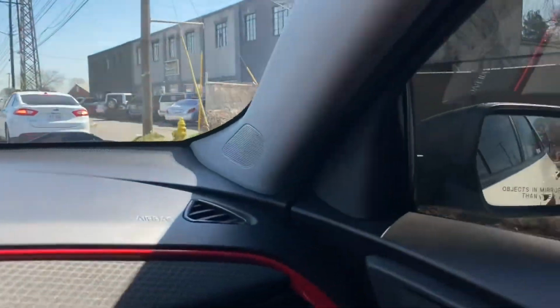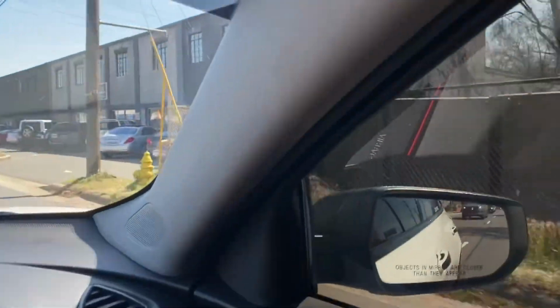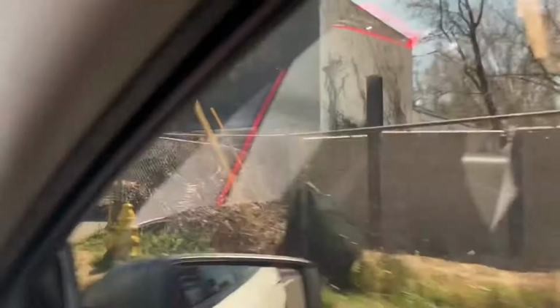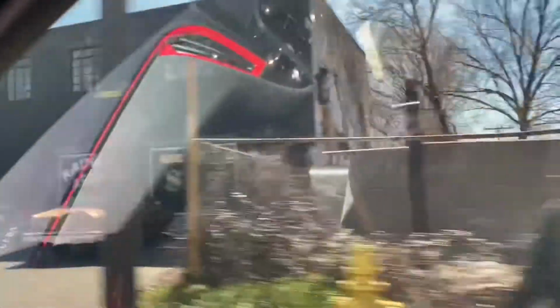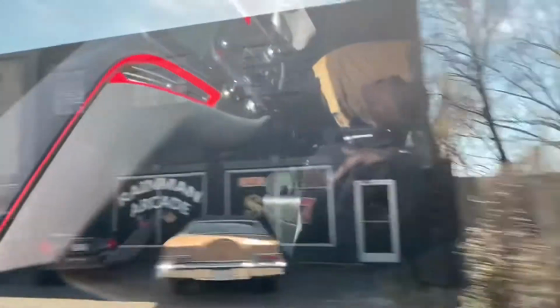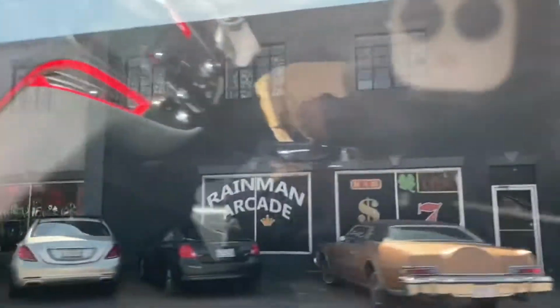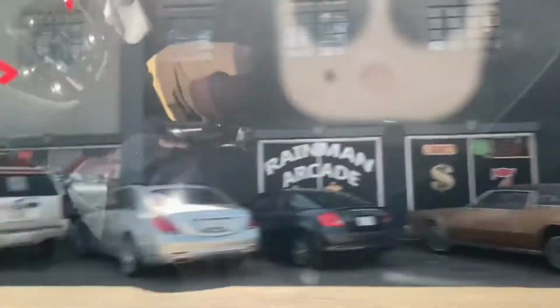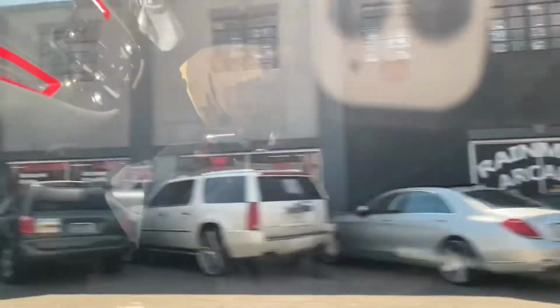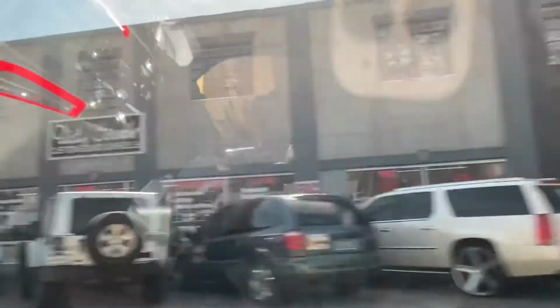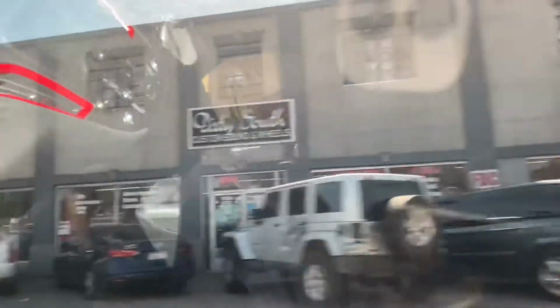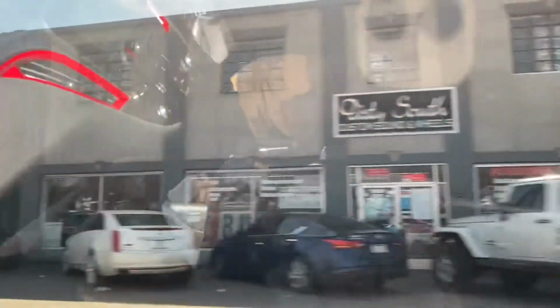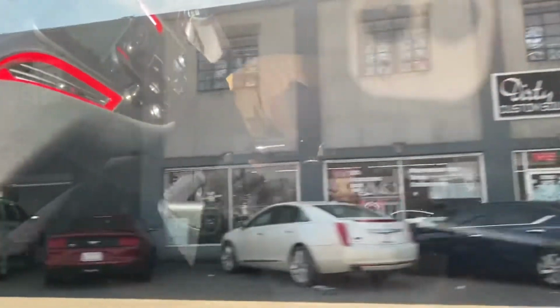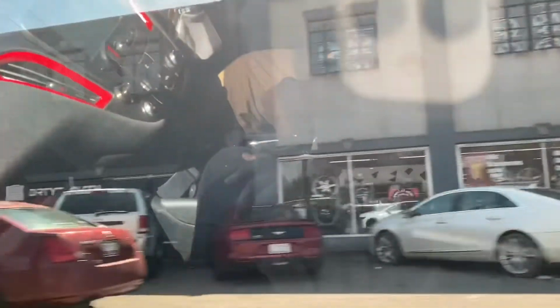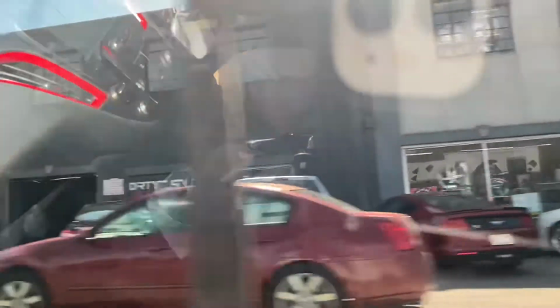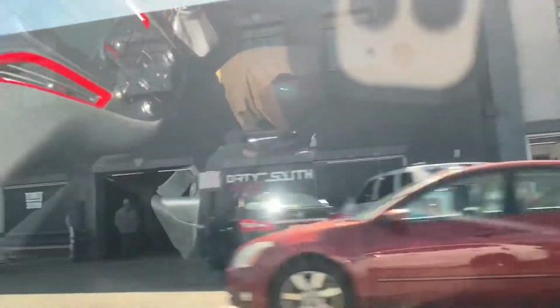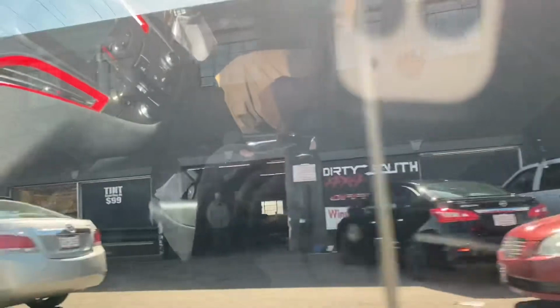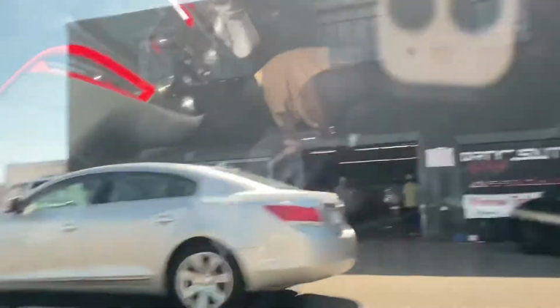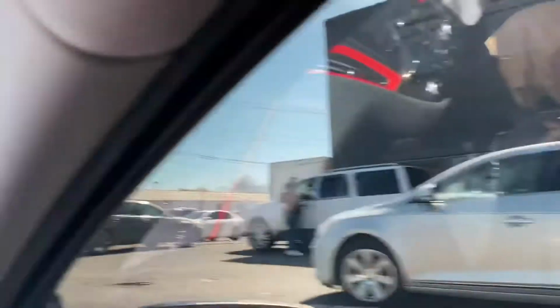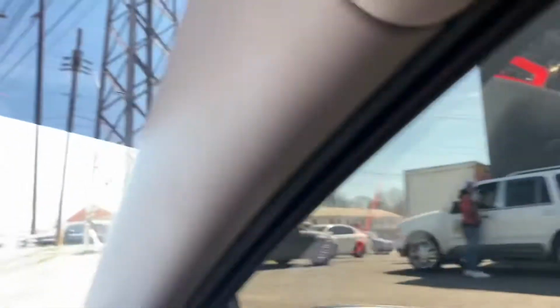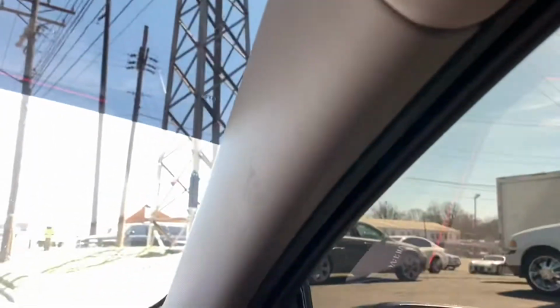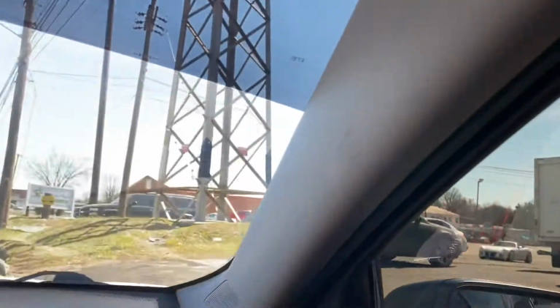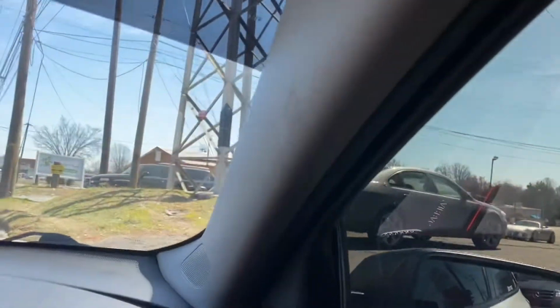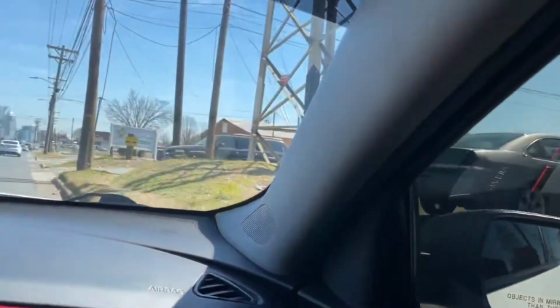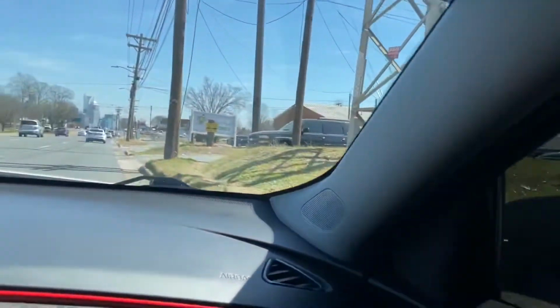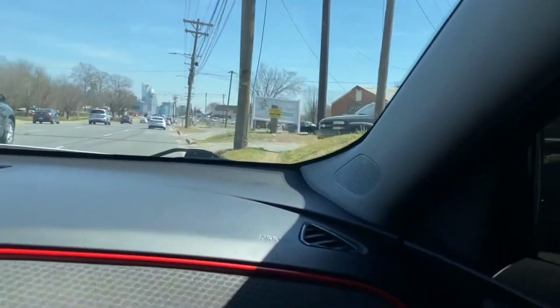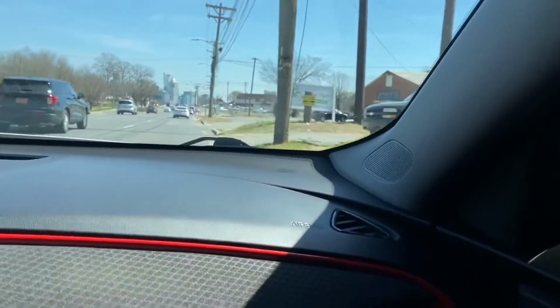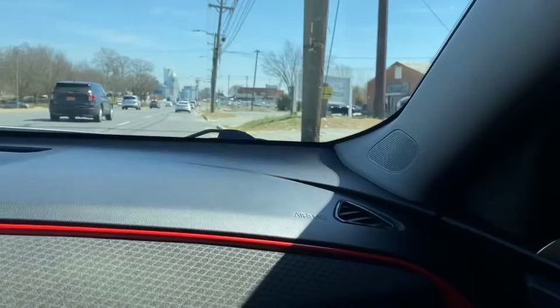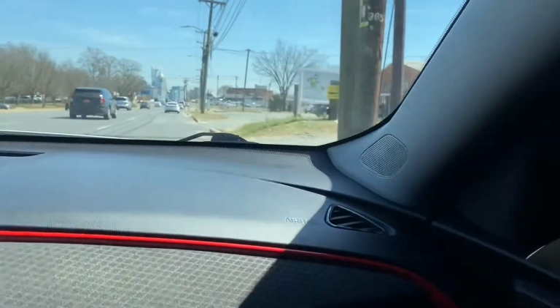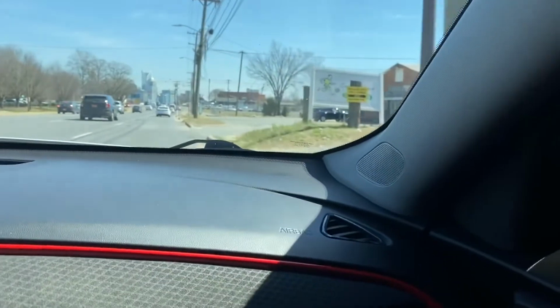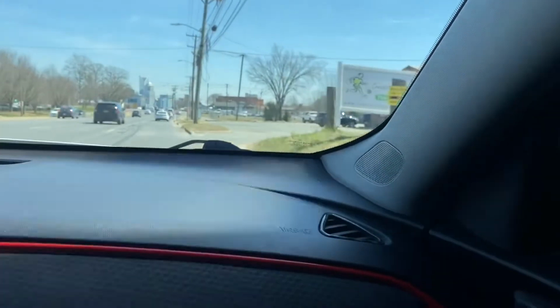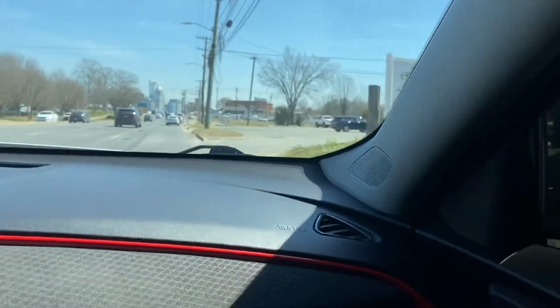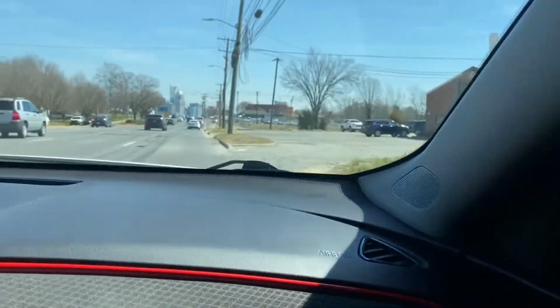Shout out to Dirty South Customs — that's where Slow Imp starts his reviews. Come get your wheels. Shout out to my boy Oscar Recklessly.